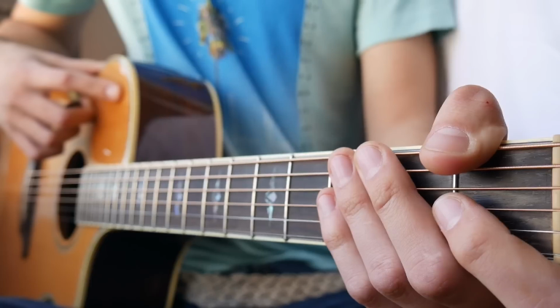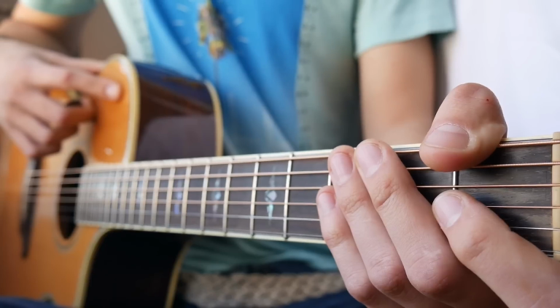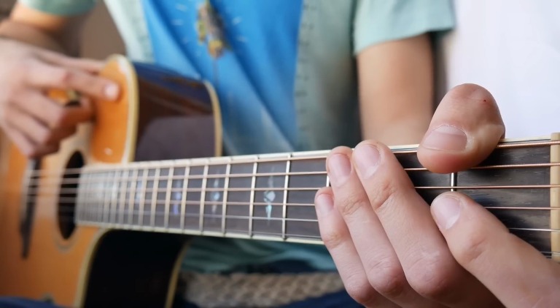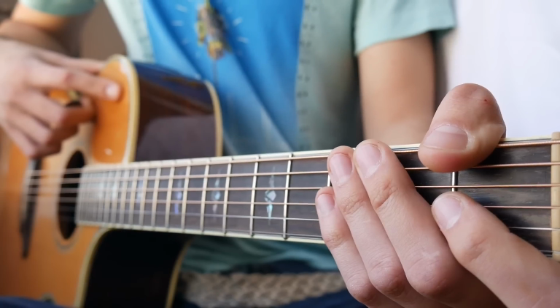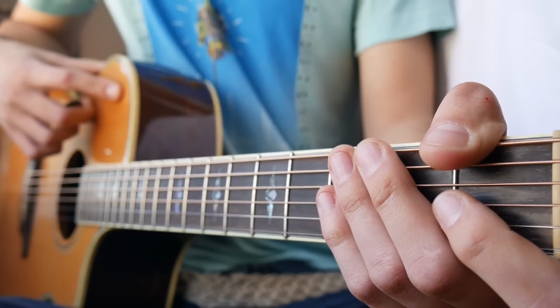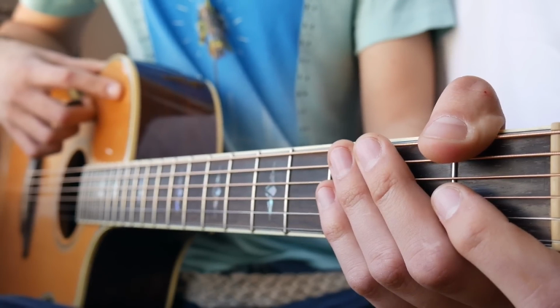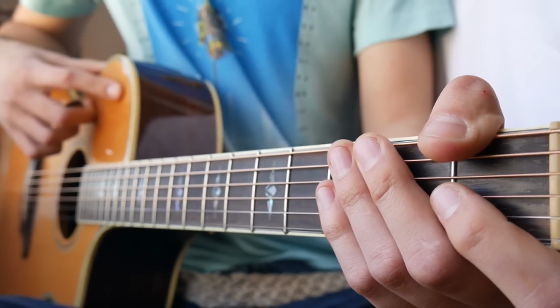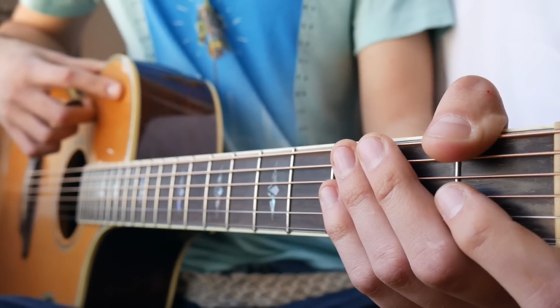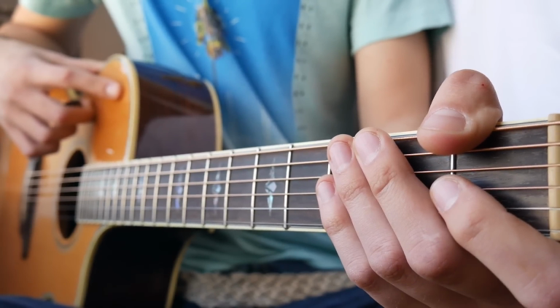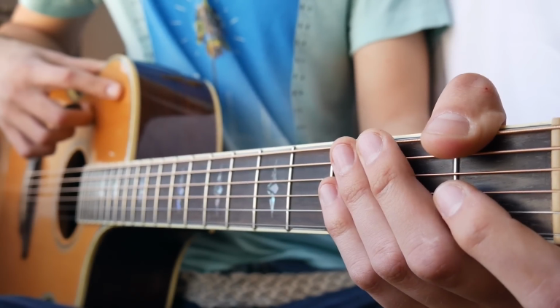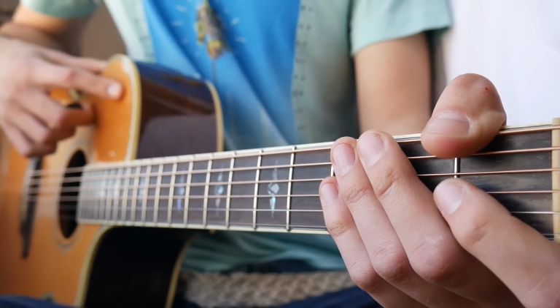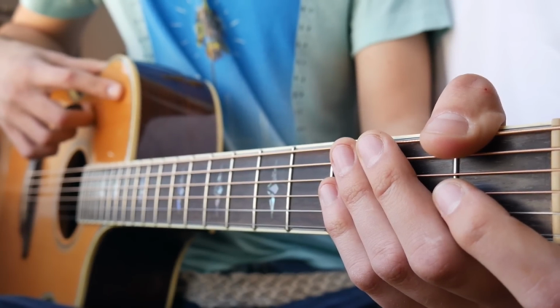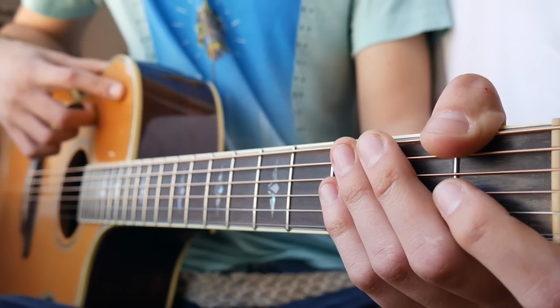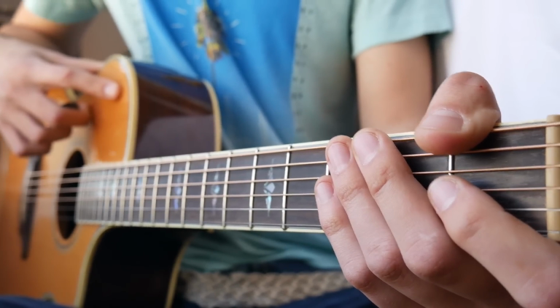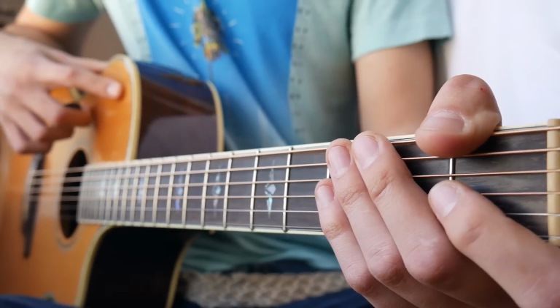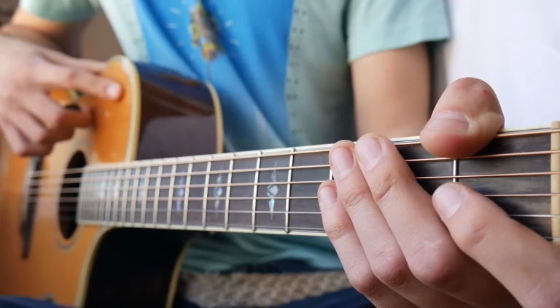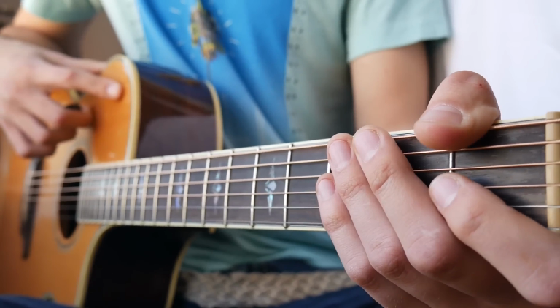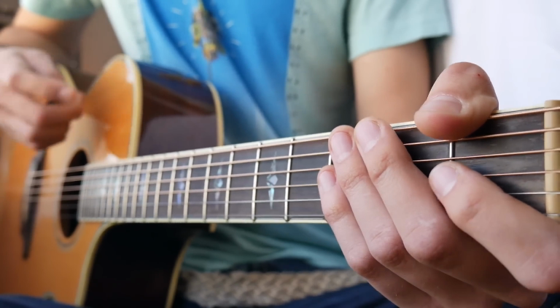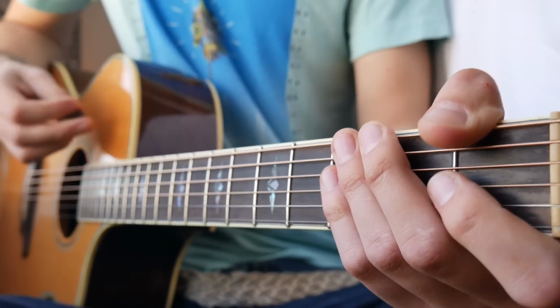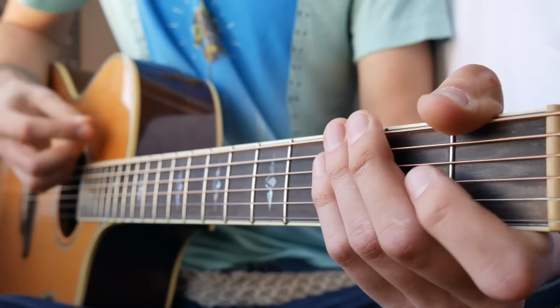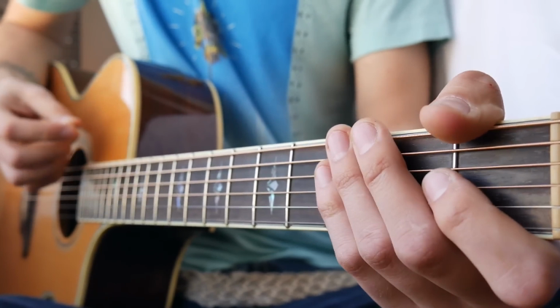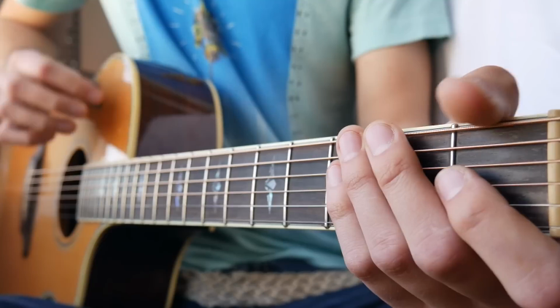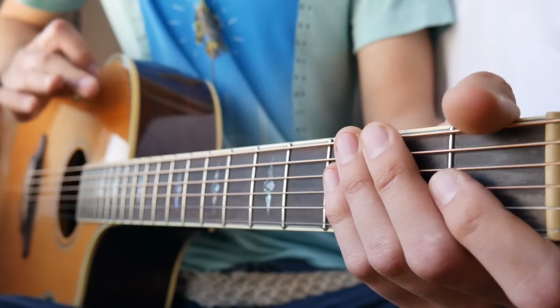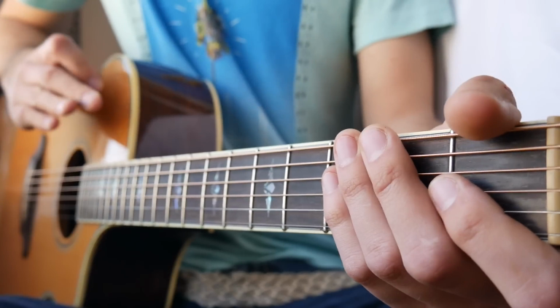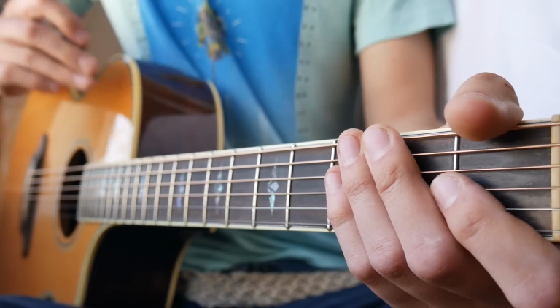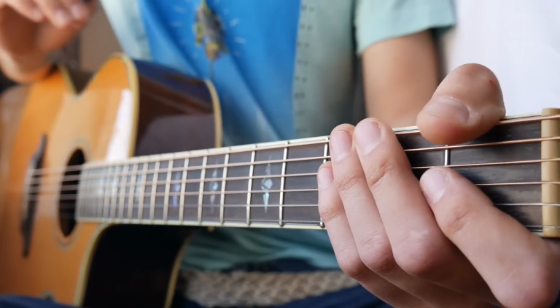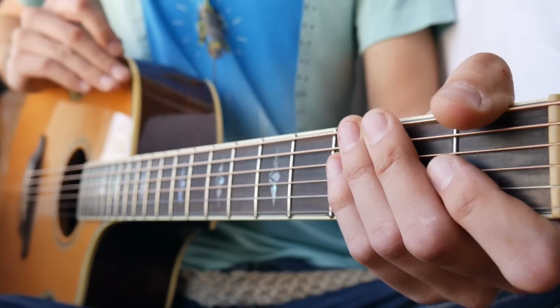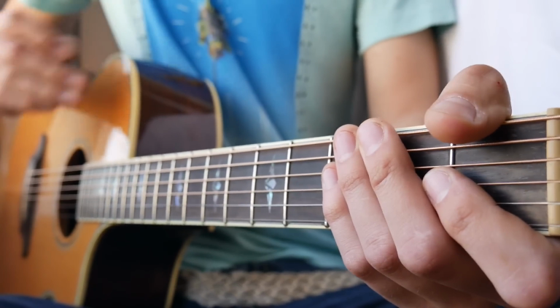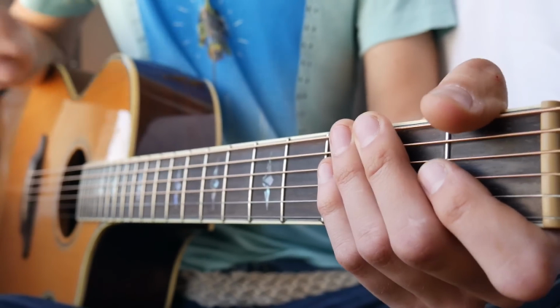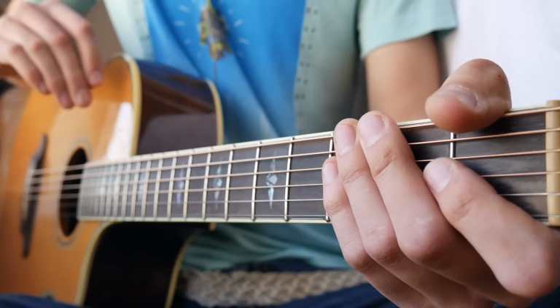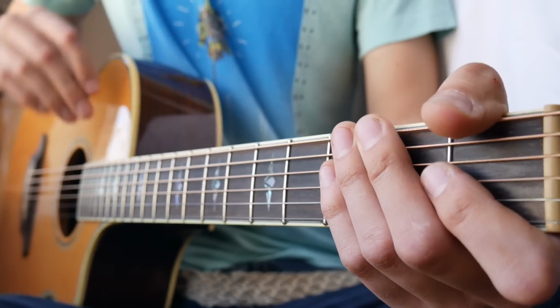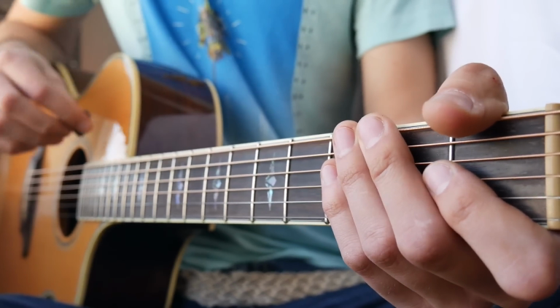Alright guys, the next thing that you want to know is the strum patterns we're going to use for this song. The first one, and the one that we're going to be playing for most of the song, is kind of long, so slow this down and rewind it back if you need to.